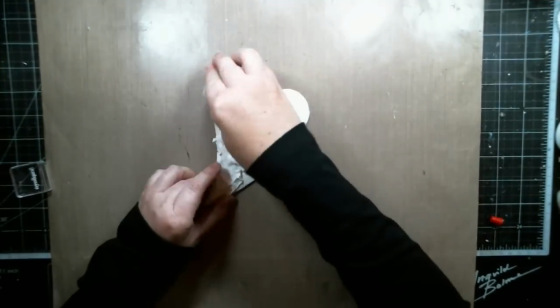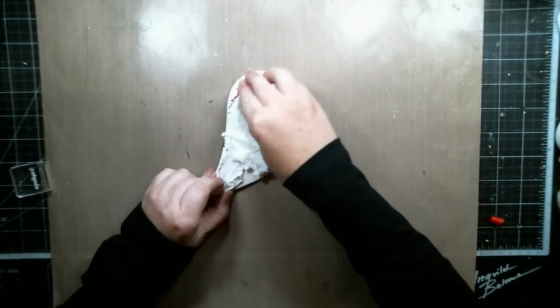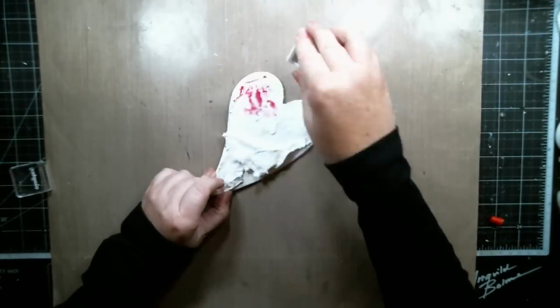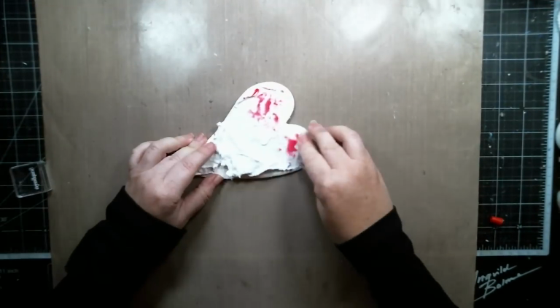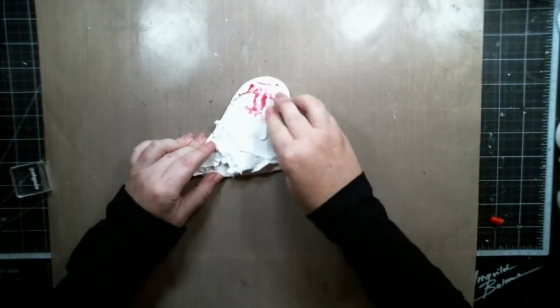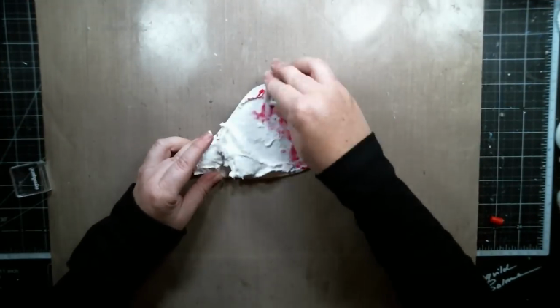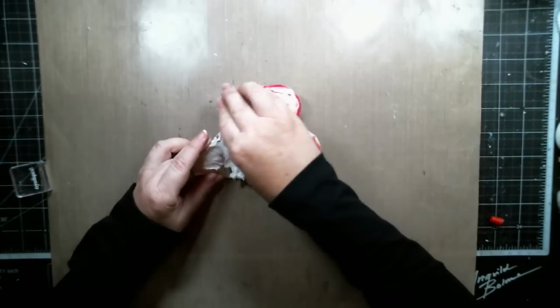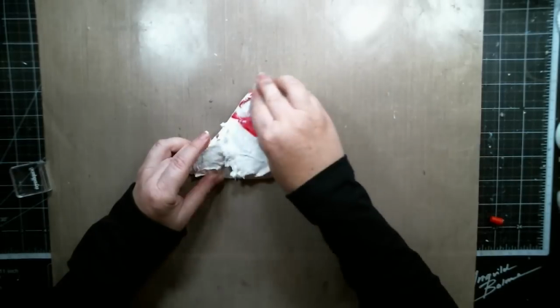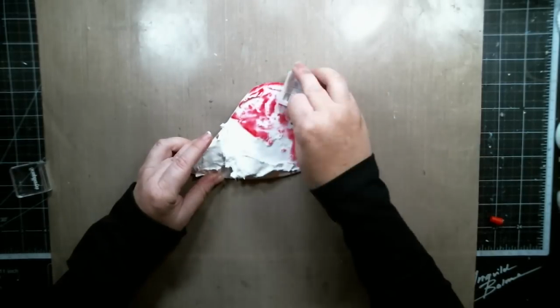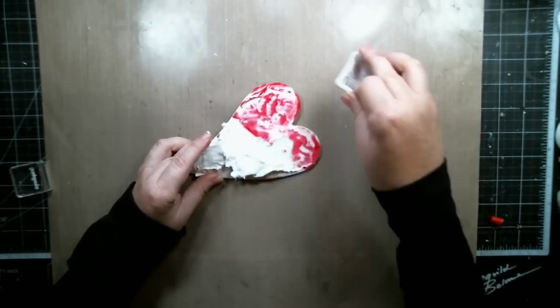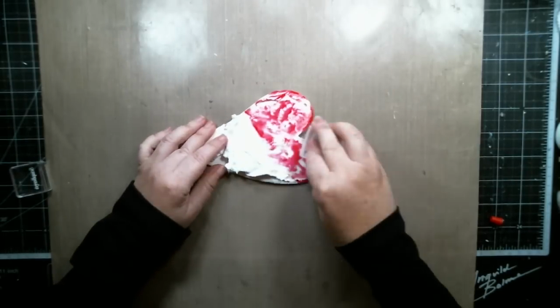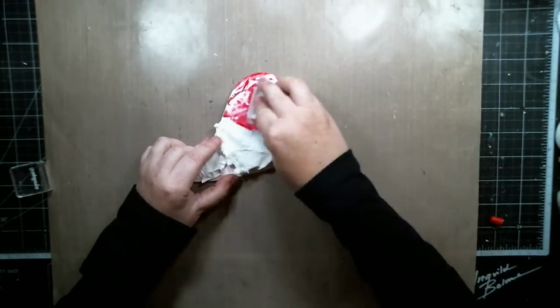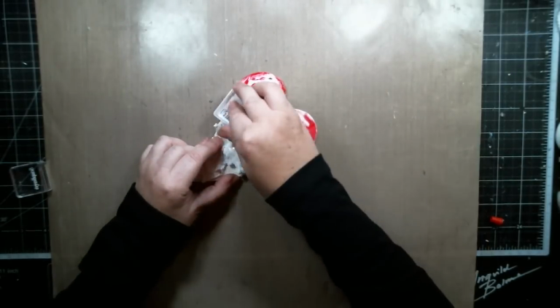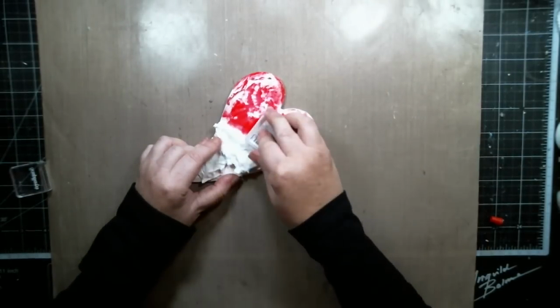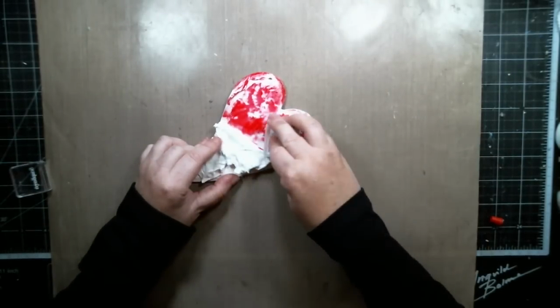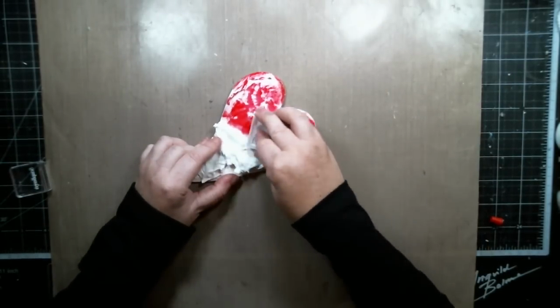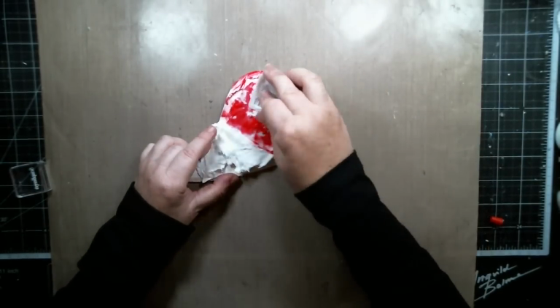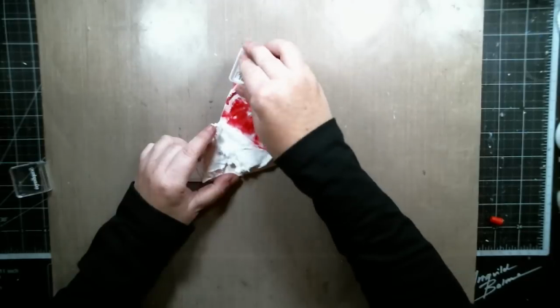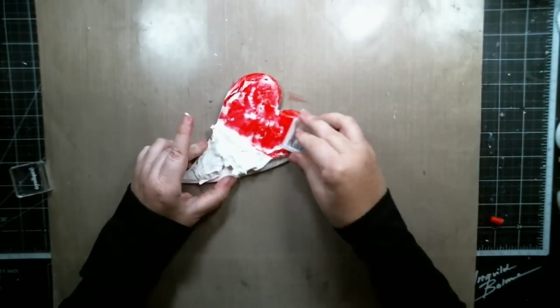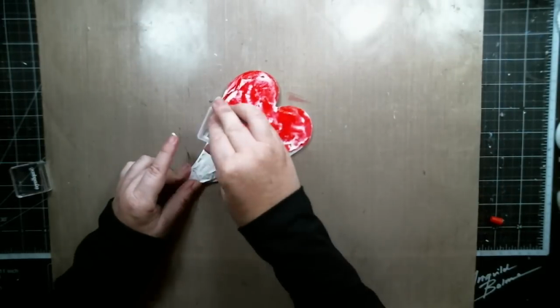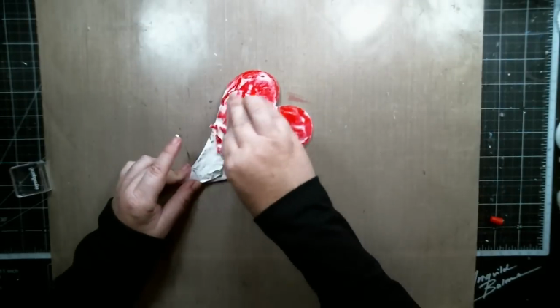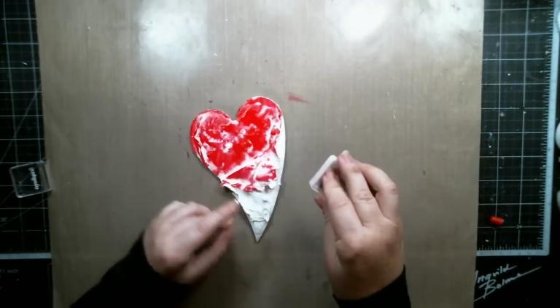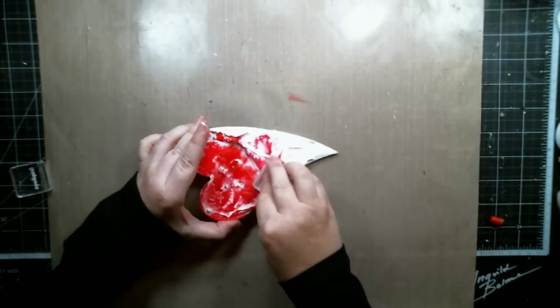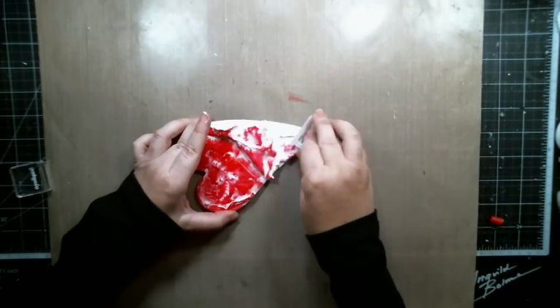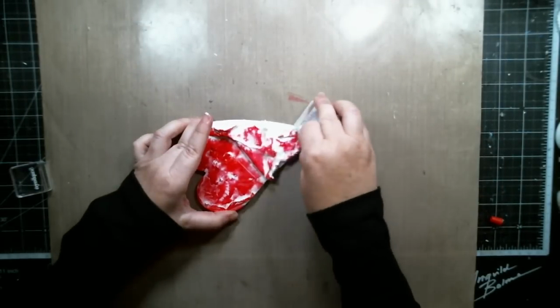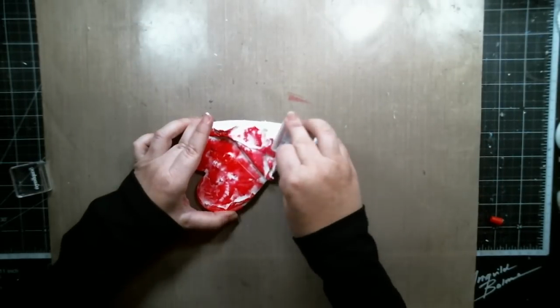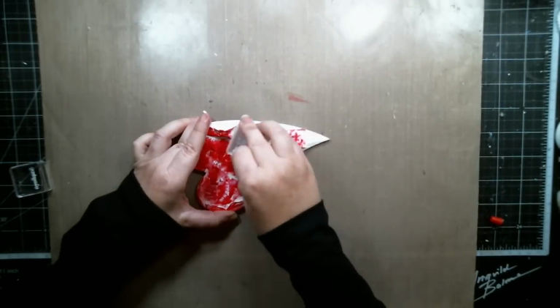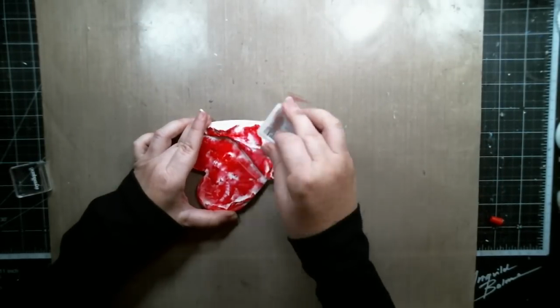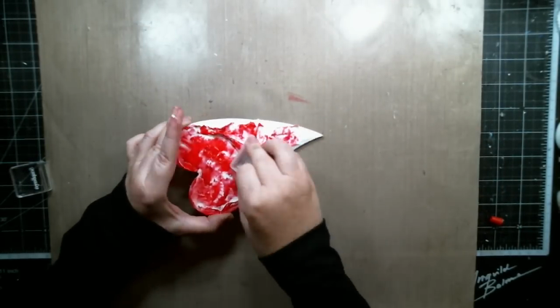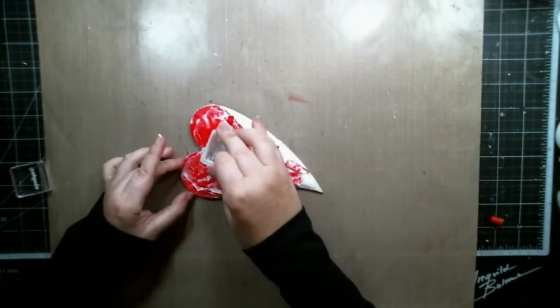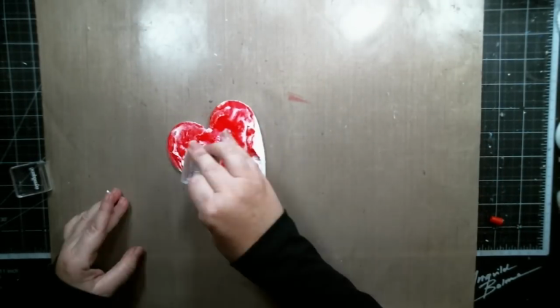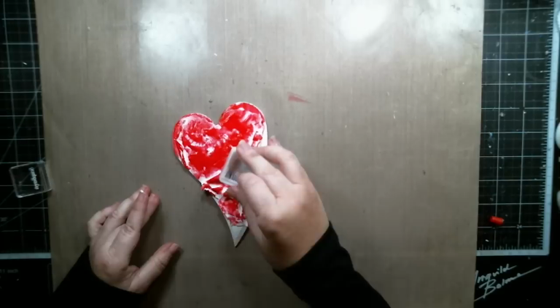I used Scrapberries red pigment ink to color the heart on the inside and then used some black gelato to color the outside of the heart.